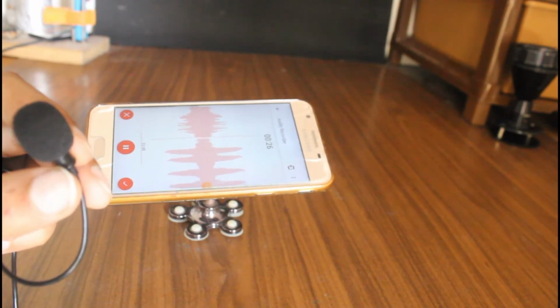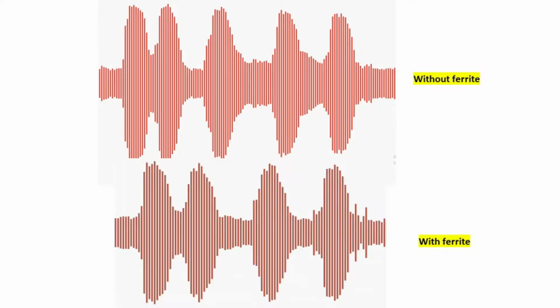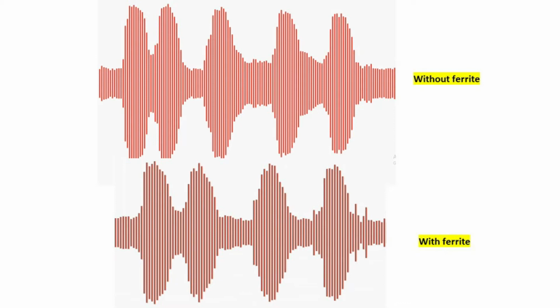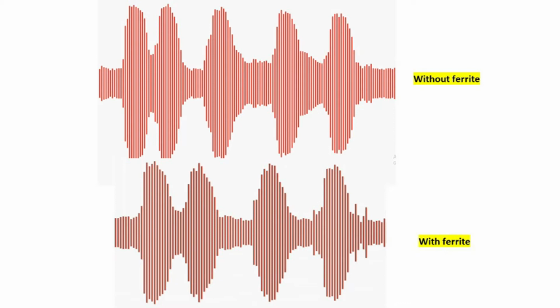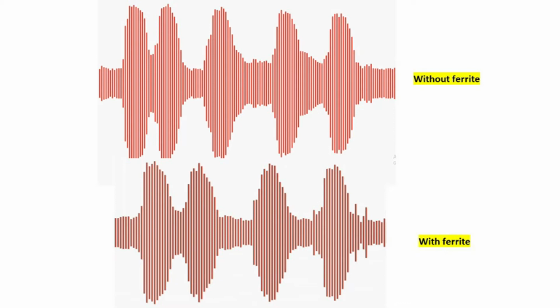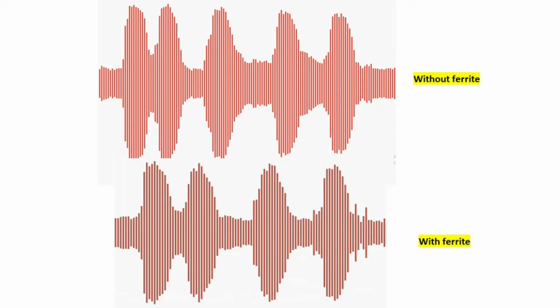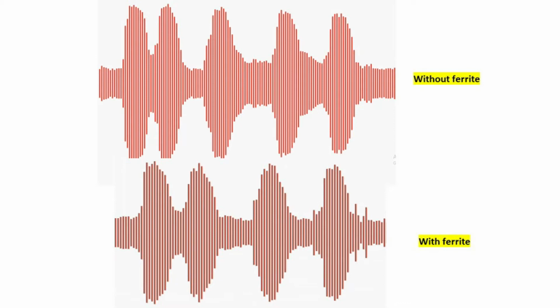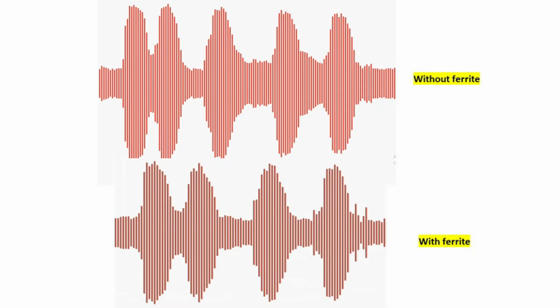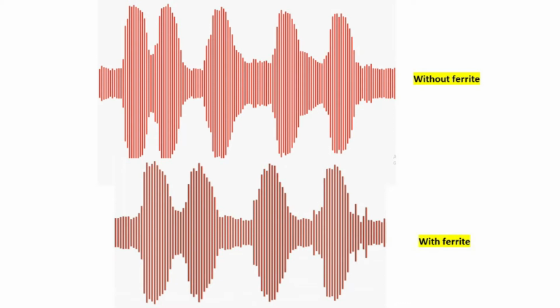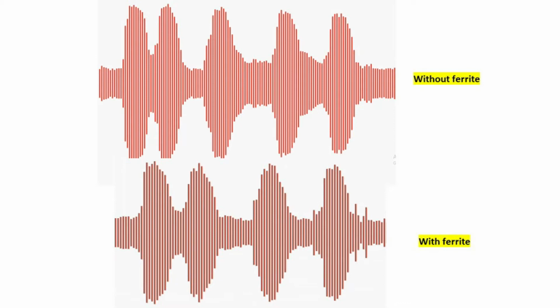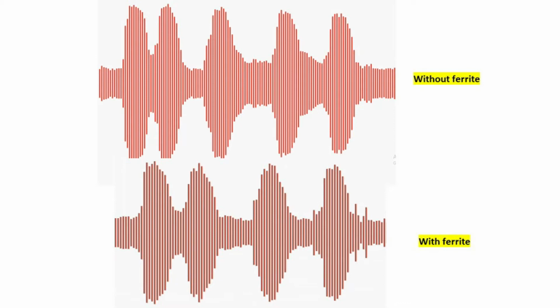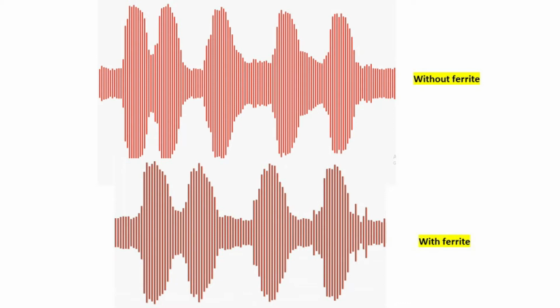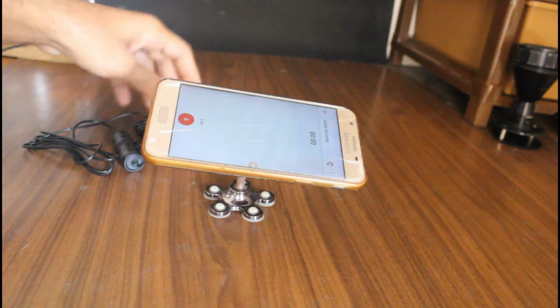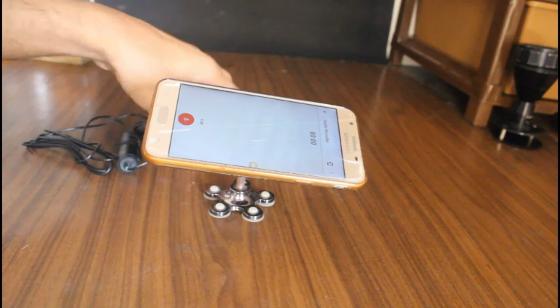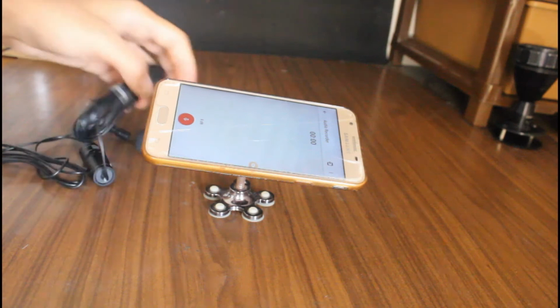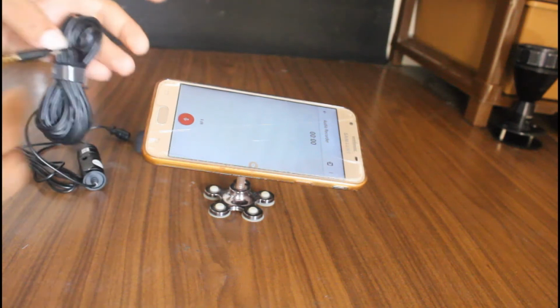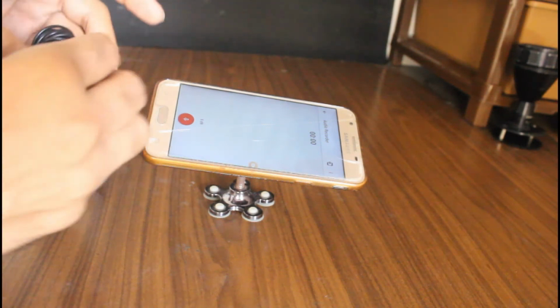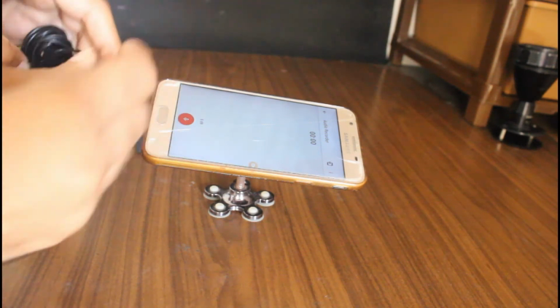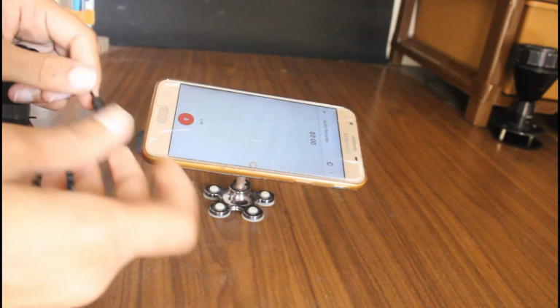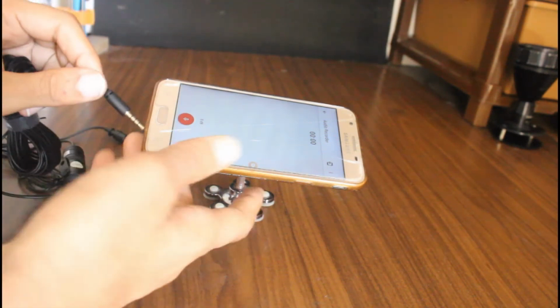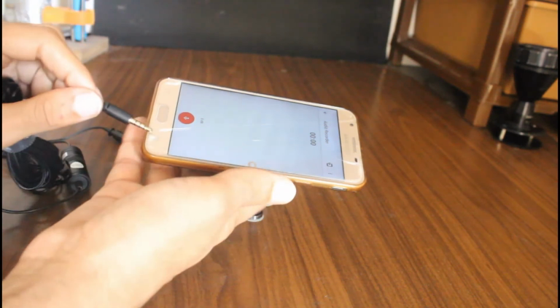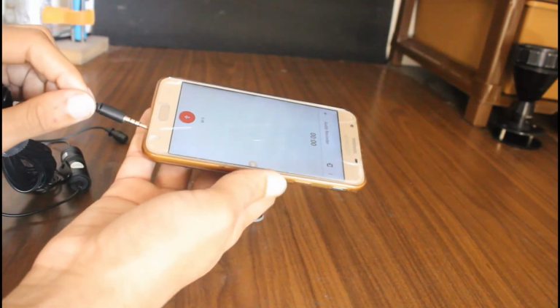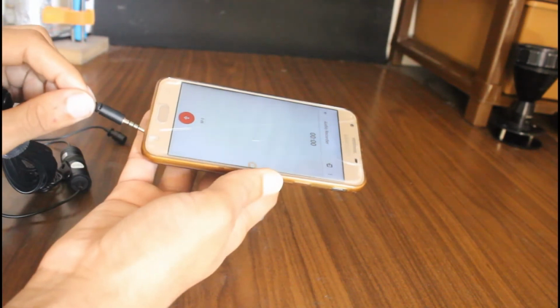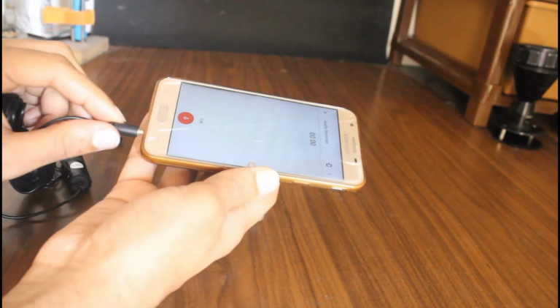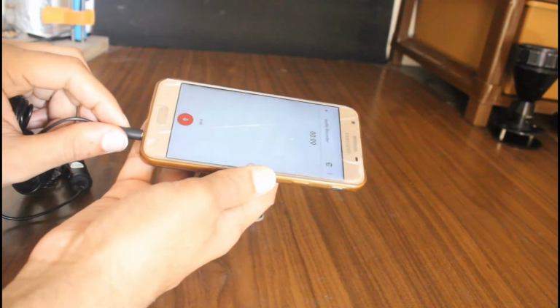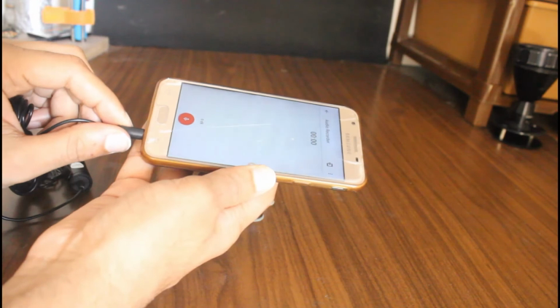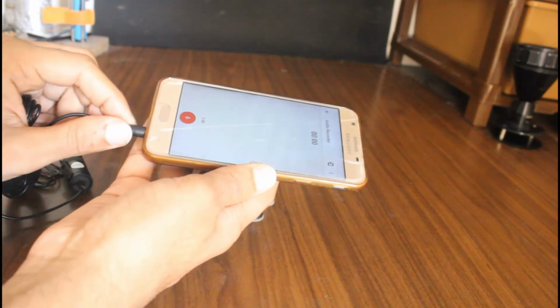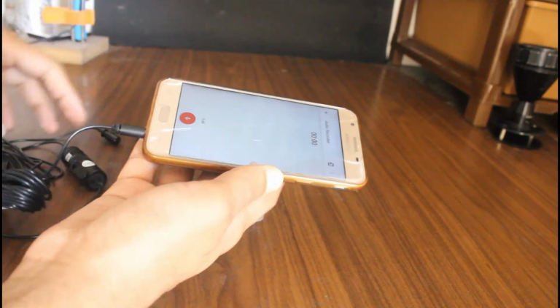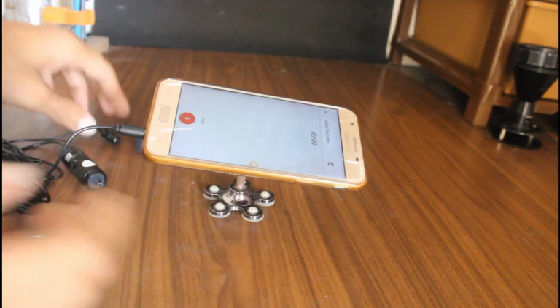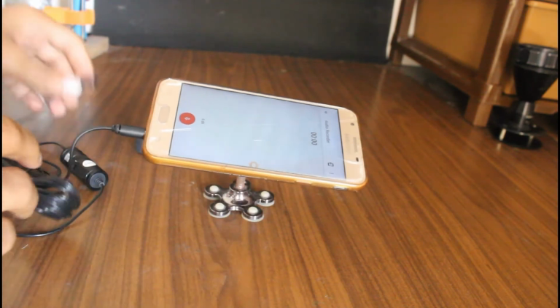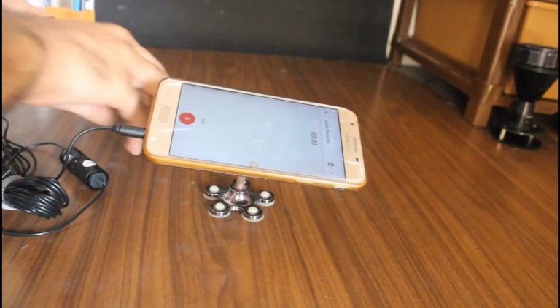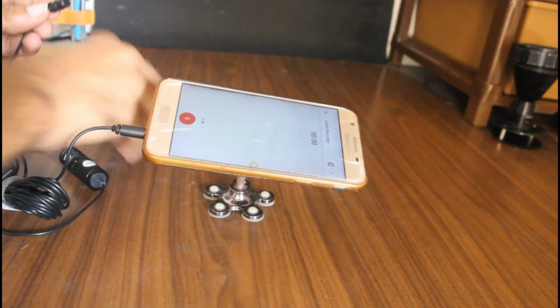Here the graph differs a bit, but we can't see any significant change in the audio quality. Now I am going to test with a good quality mic.